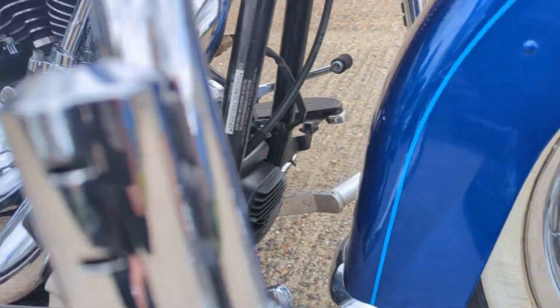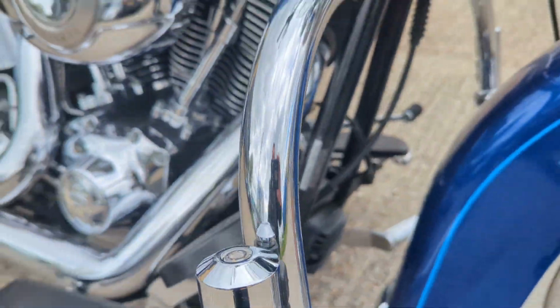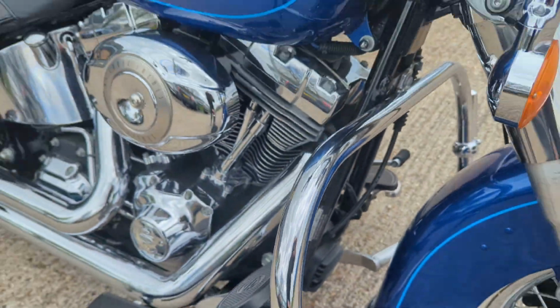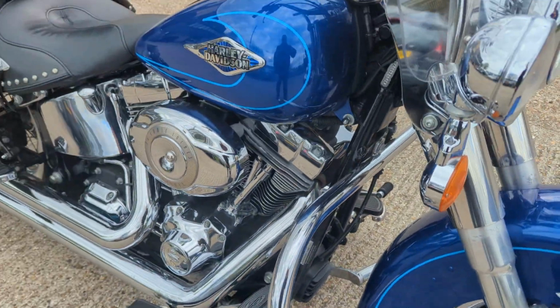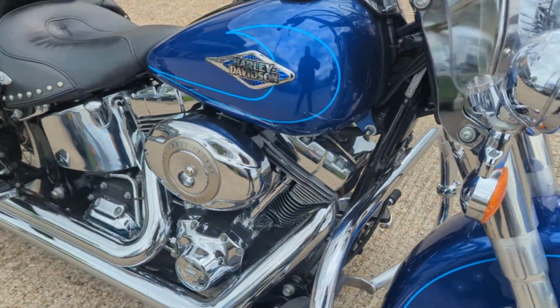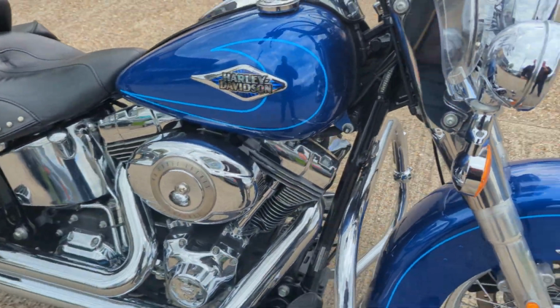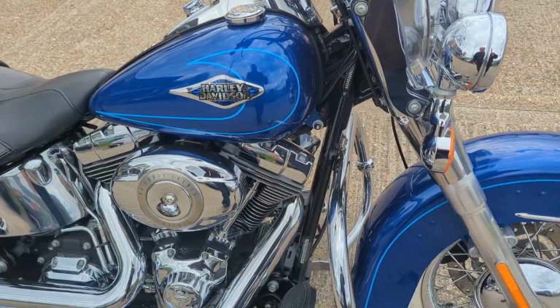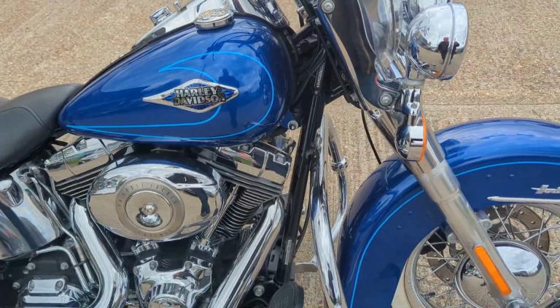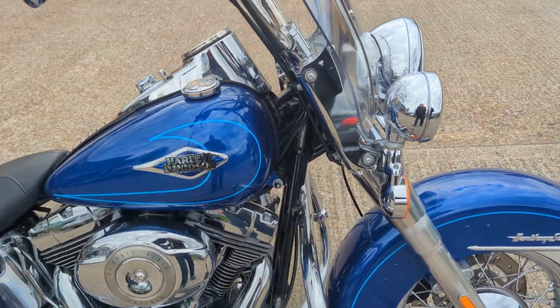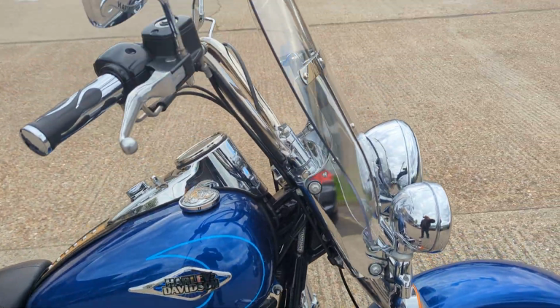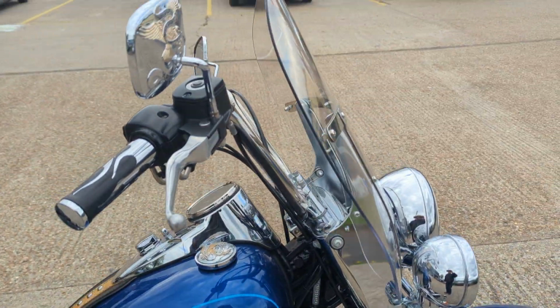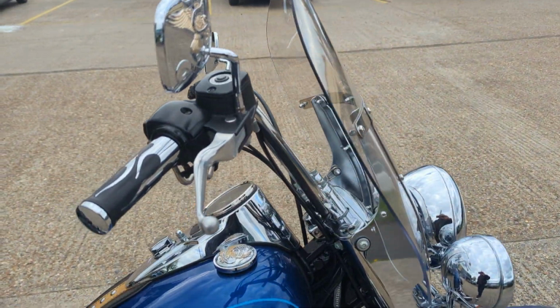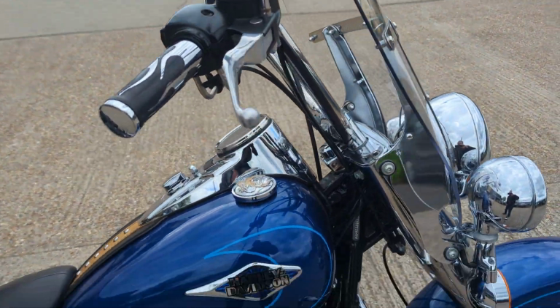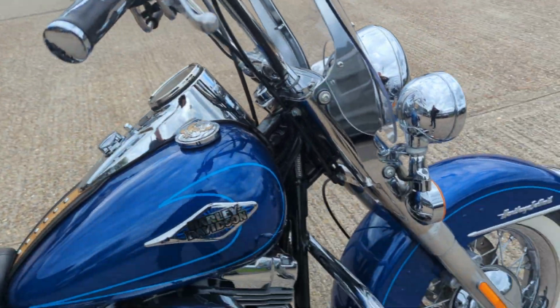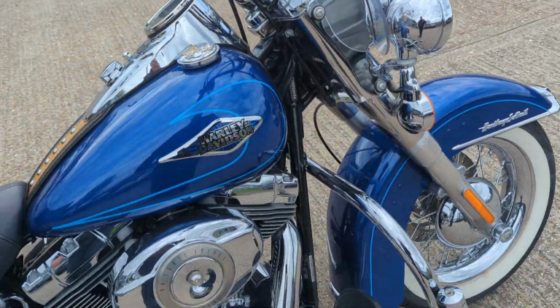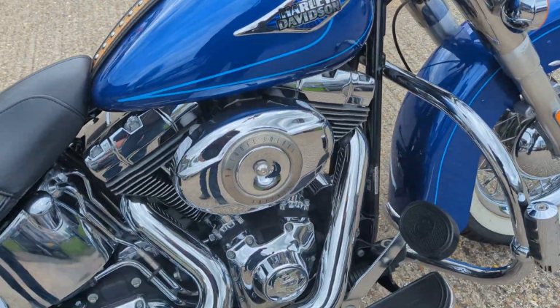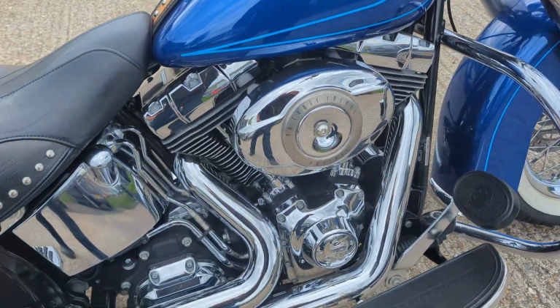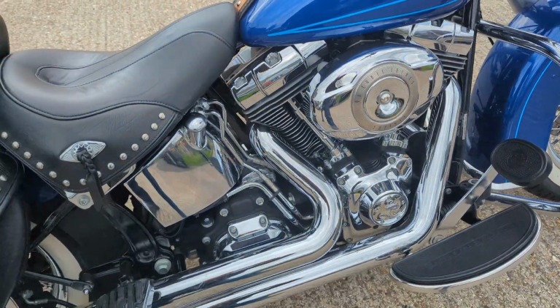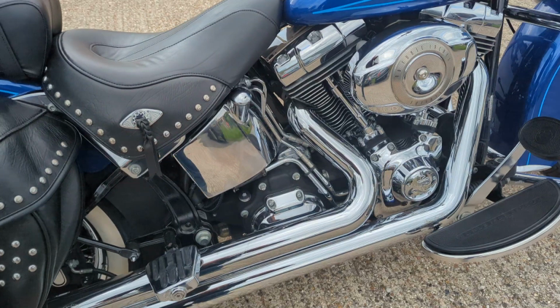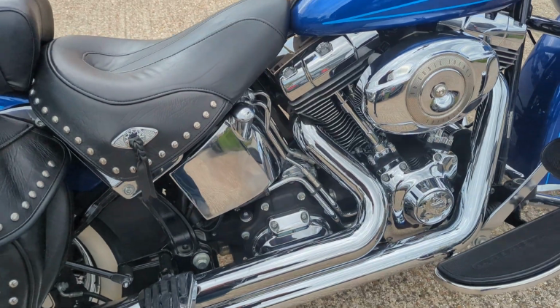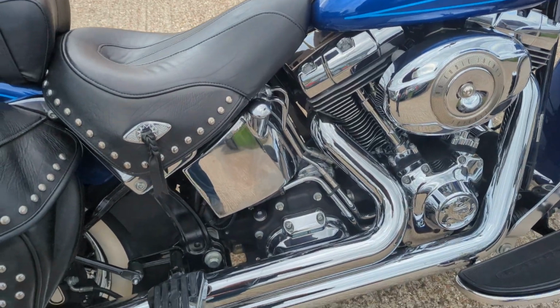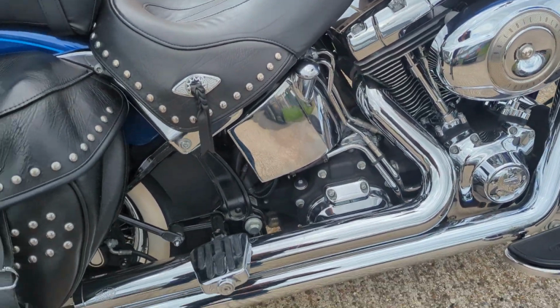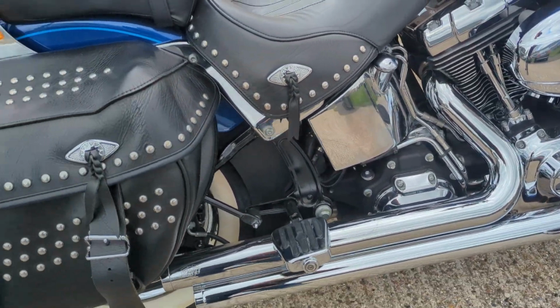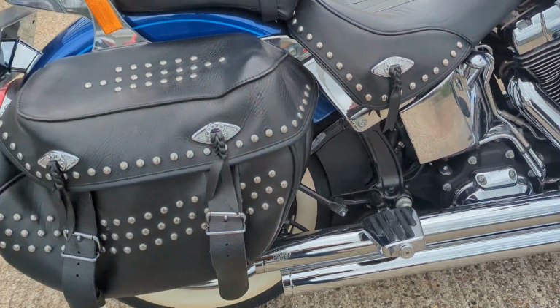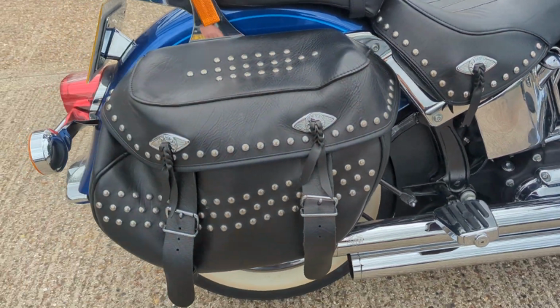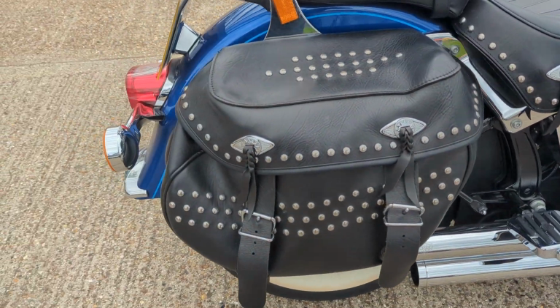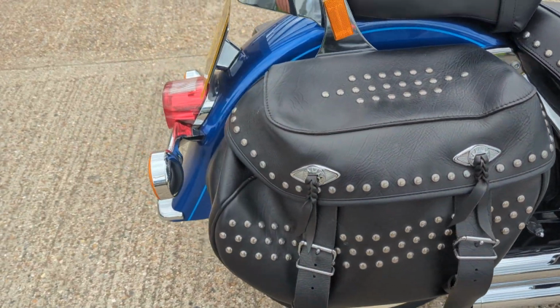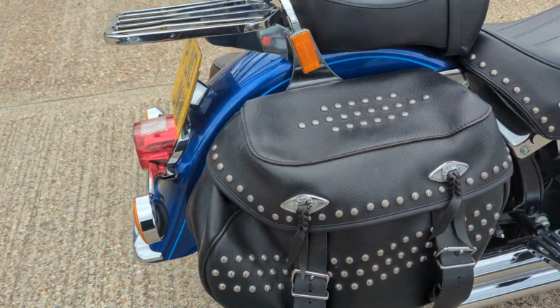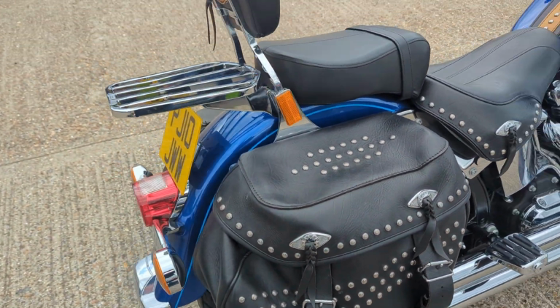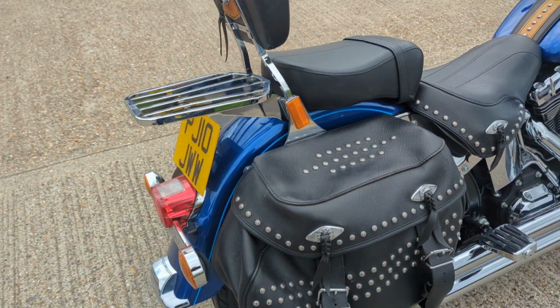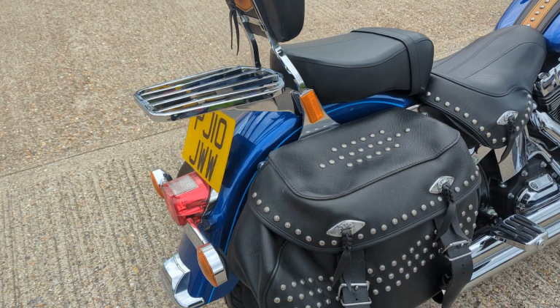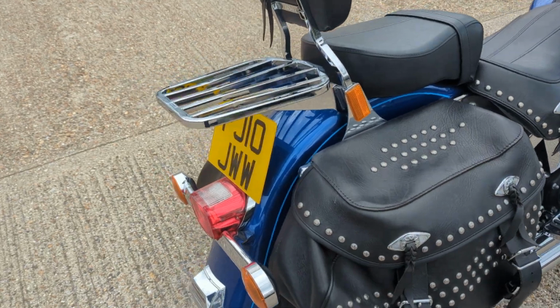It's got the crash bars on it with the front pegs on it. Screen, lights, lots of chrome for your polish. Side bags, rack, sissy bar.